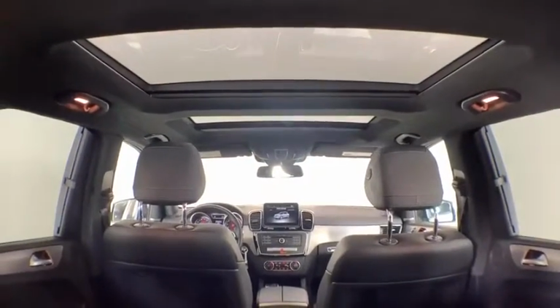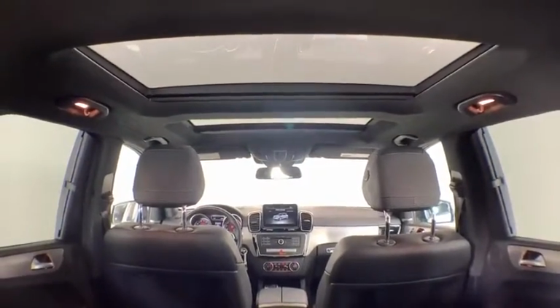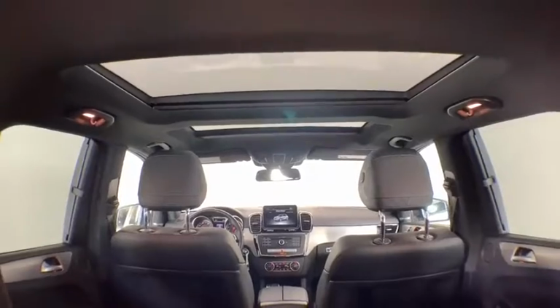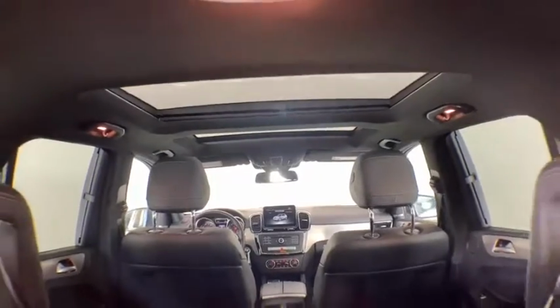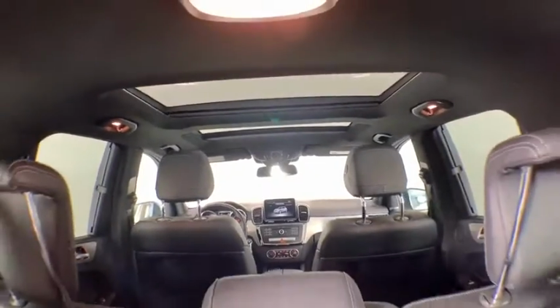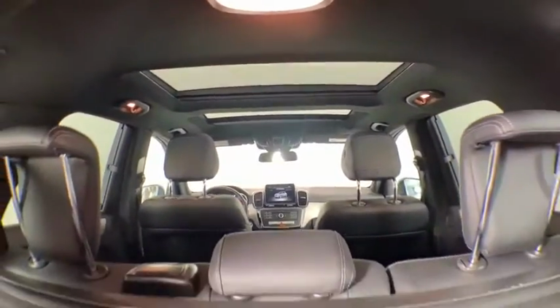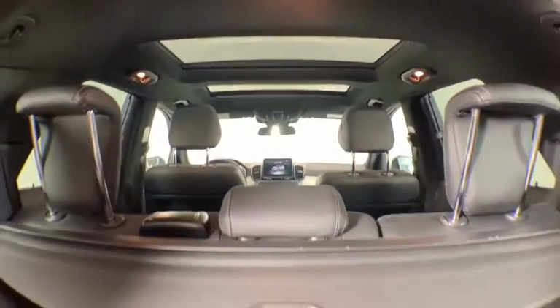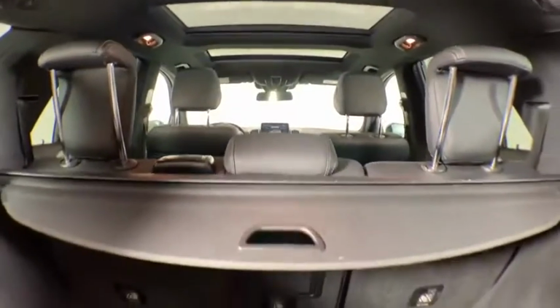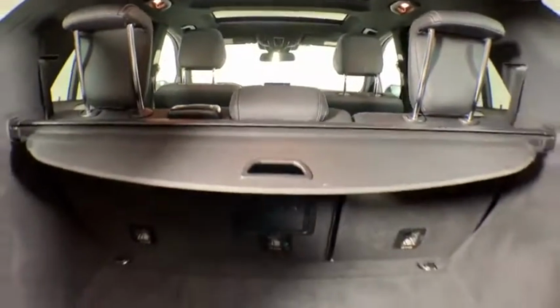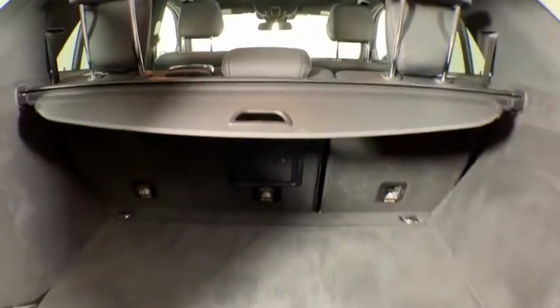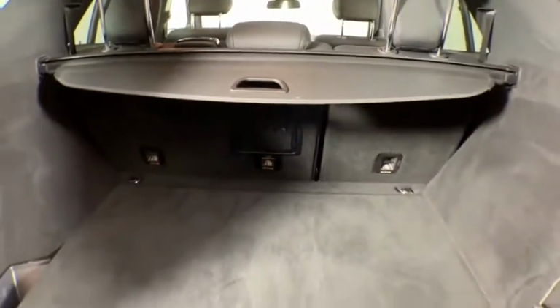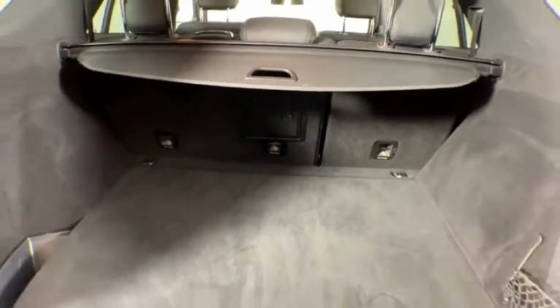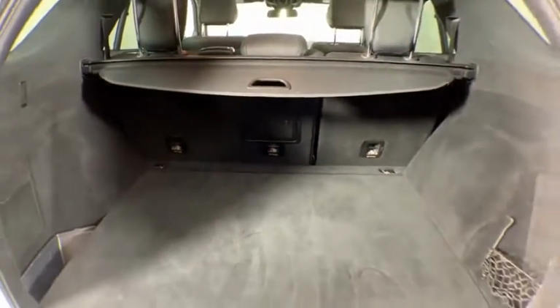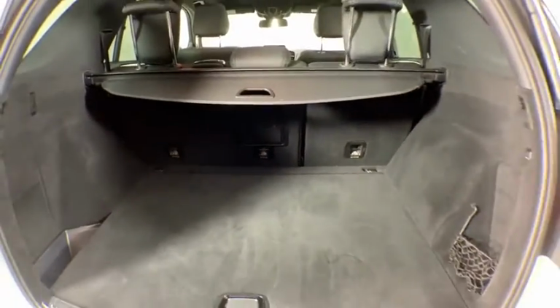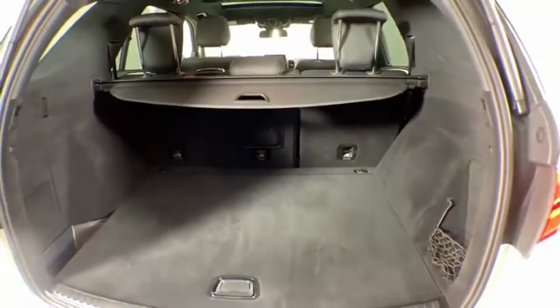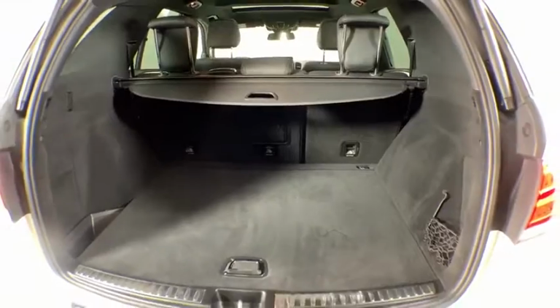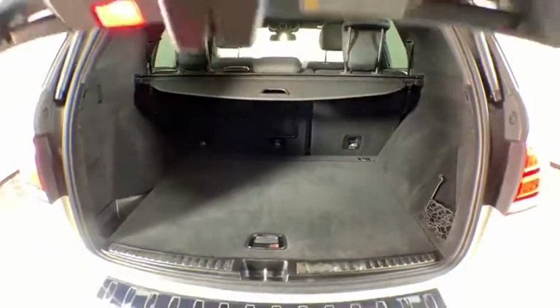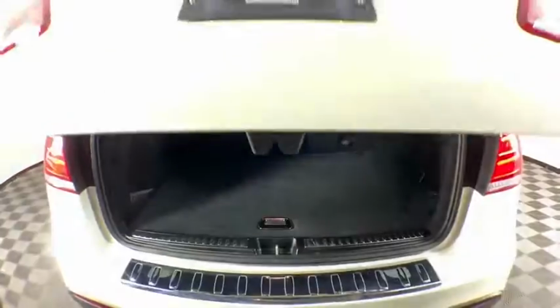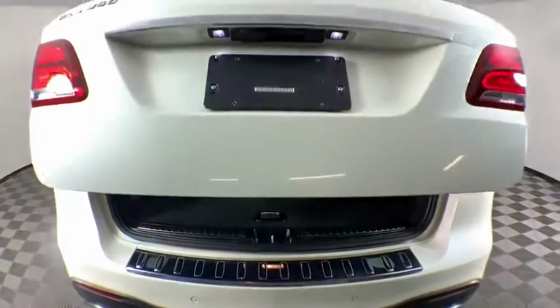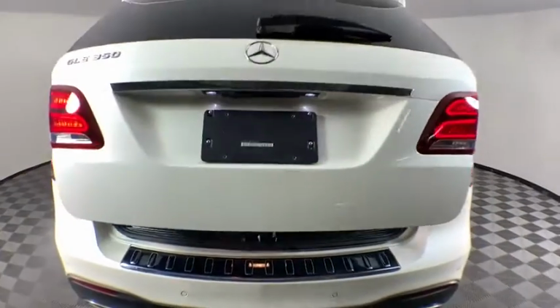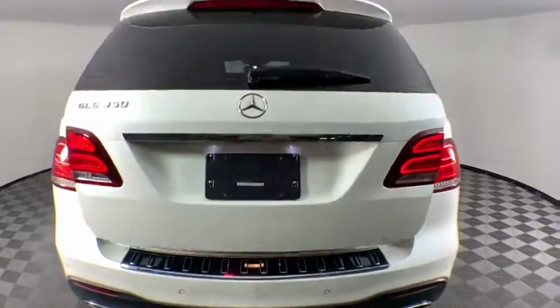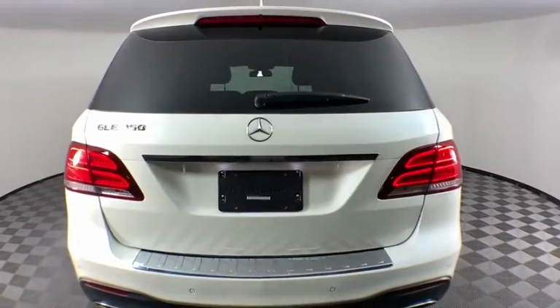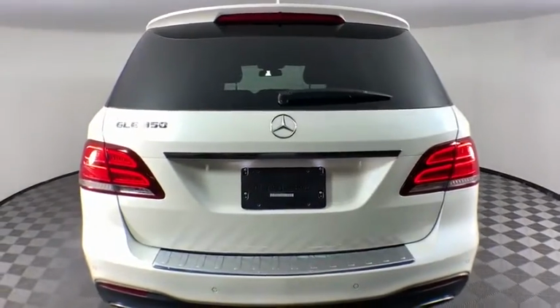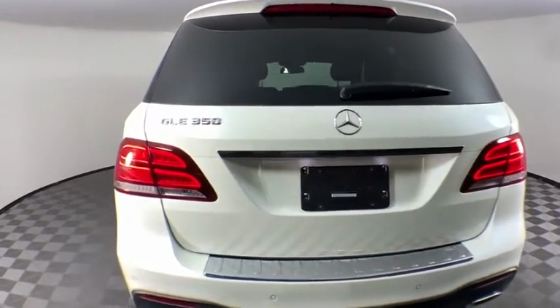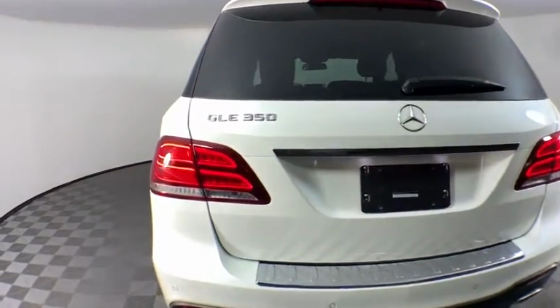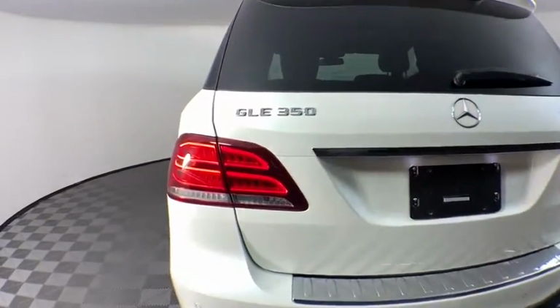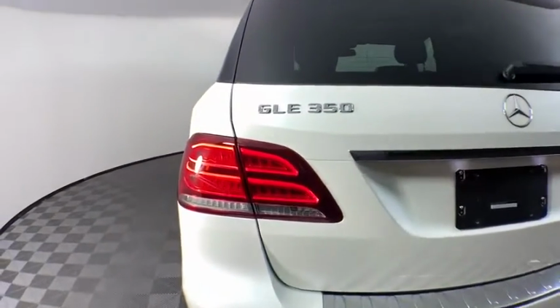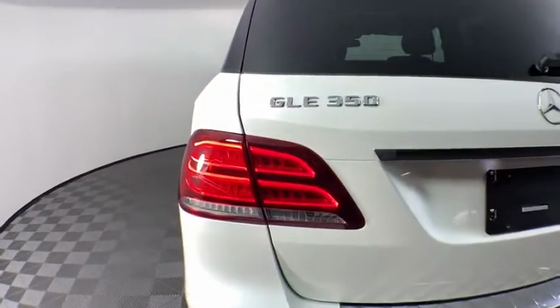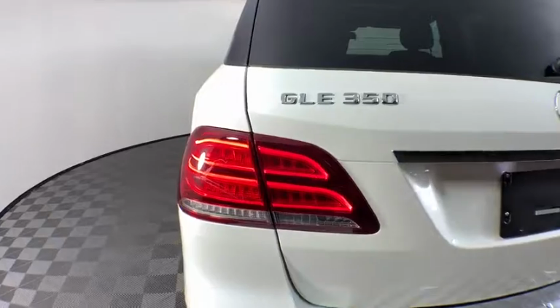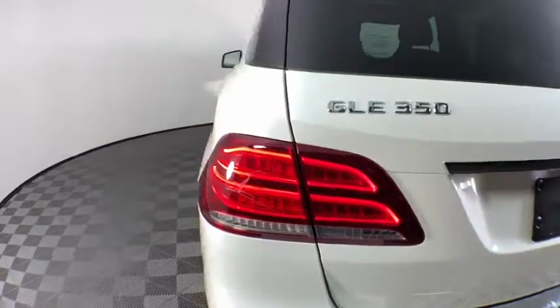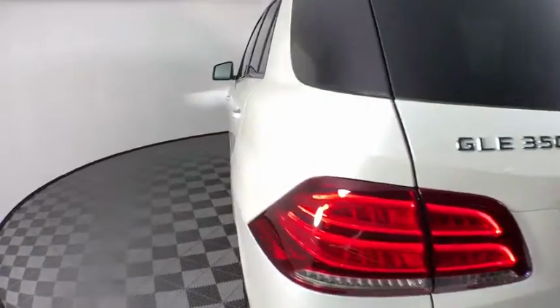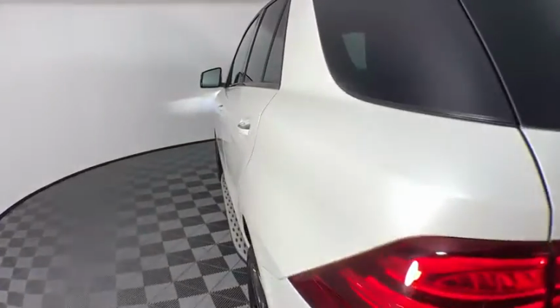Power liftgate, power passenger seat, traction control, dual airbags, leather-wrapped steering wheel, power steering, four-wheel disc brakes, eight speakers, heated front seats, trip computer.